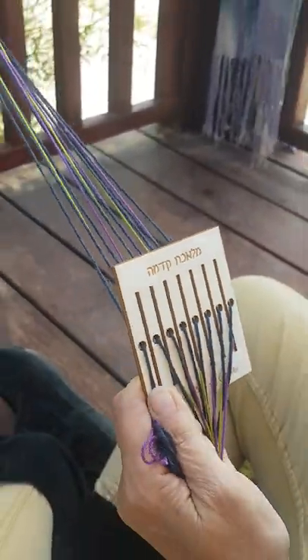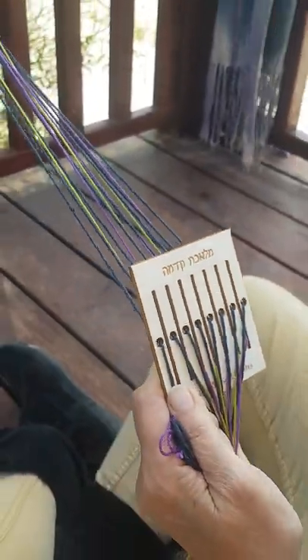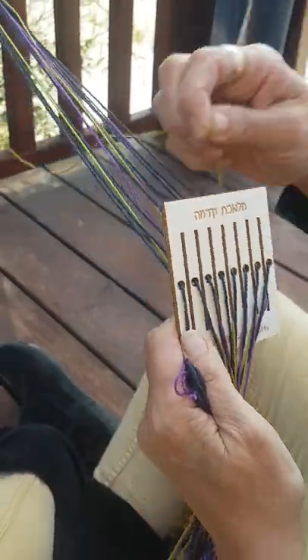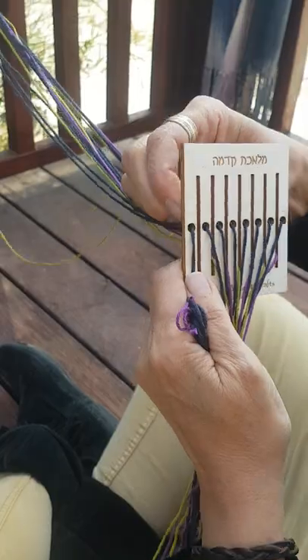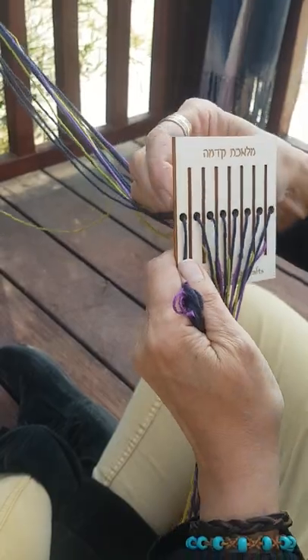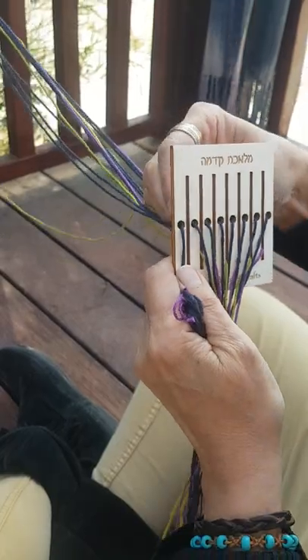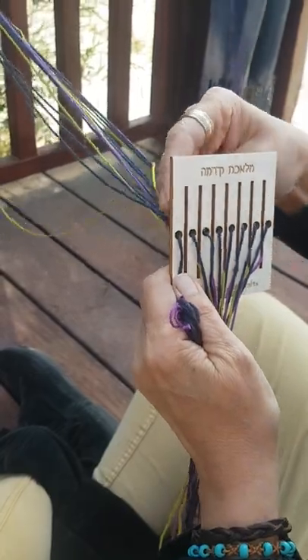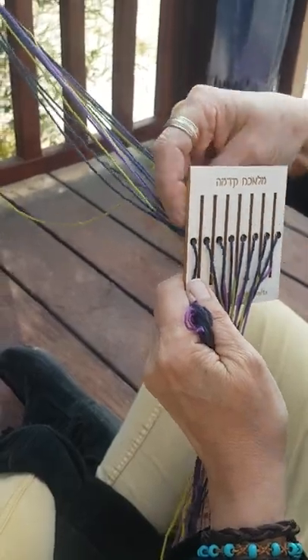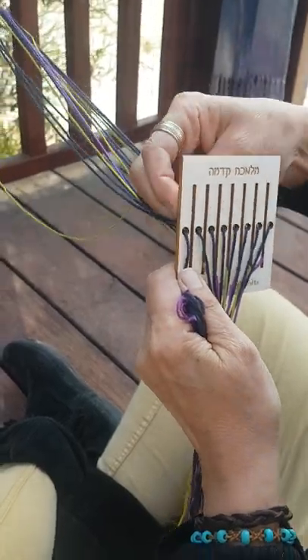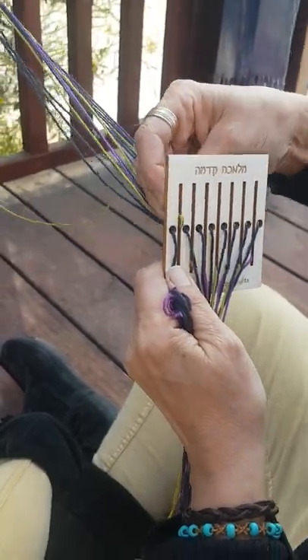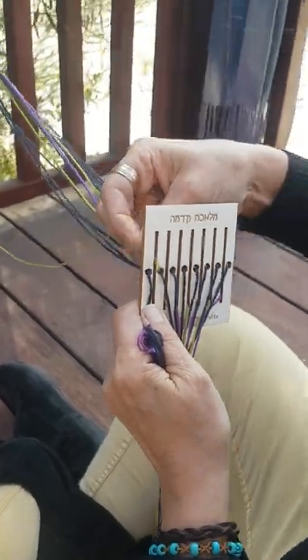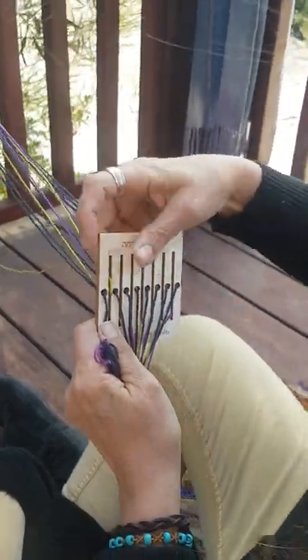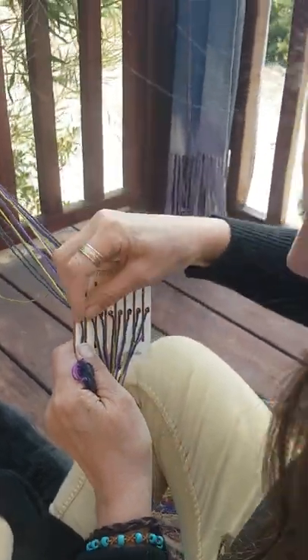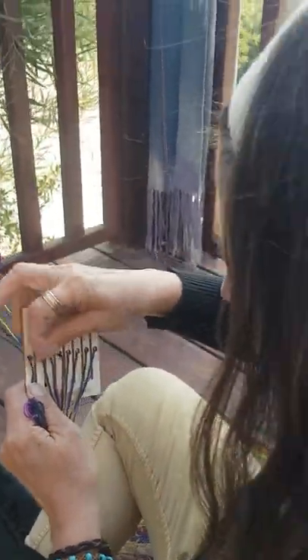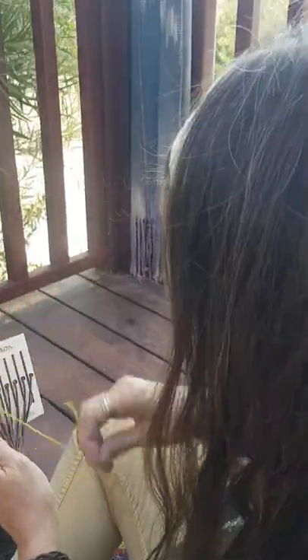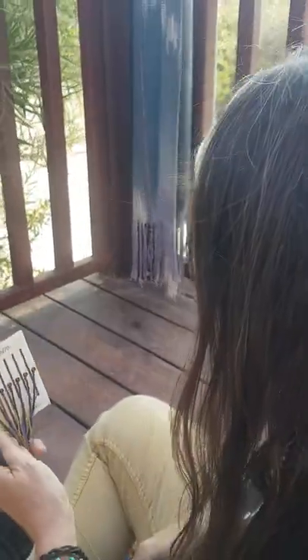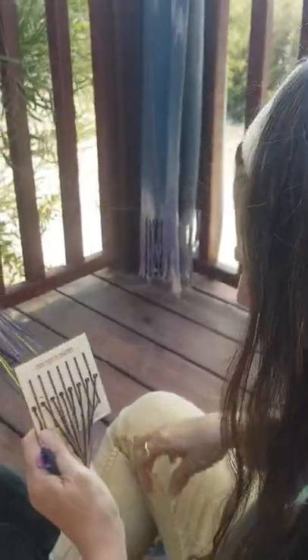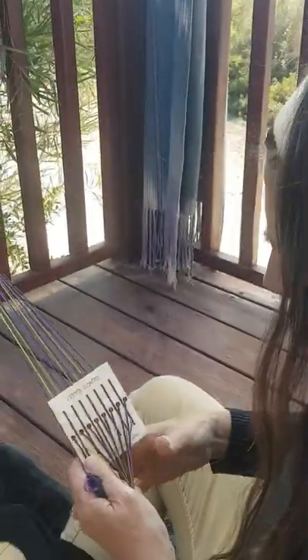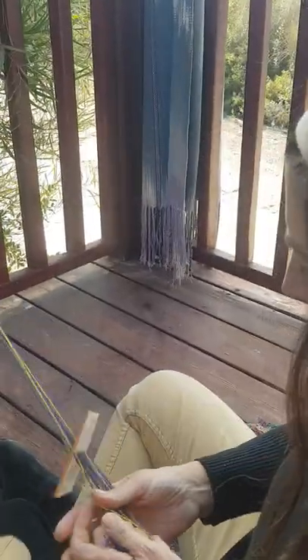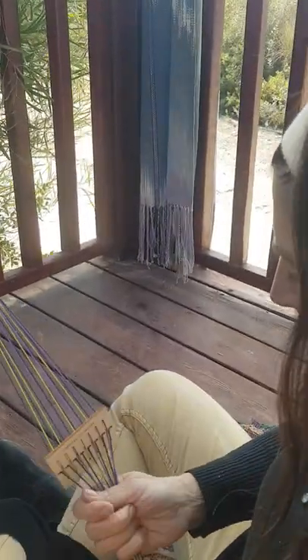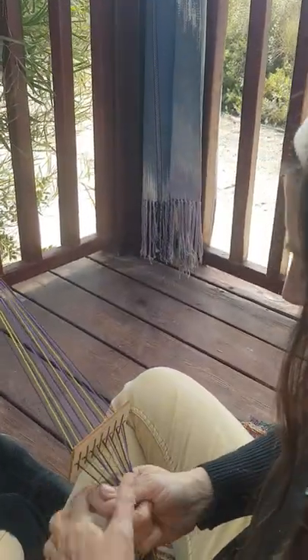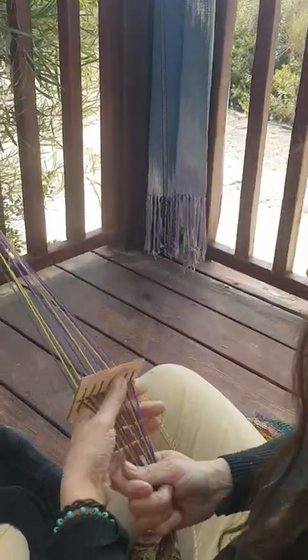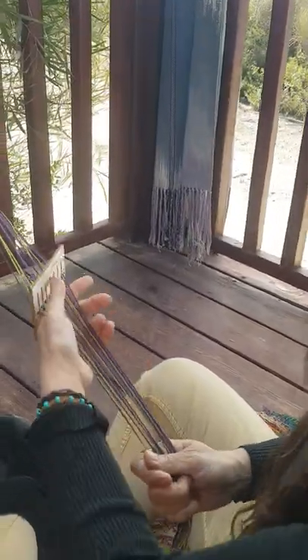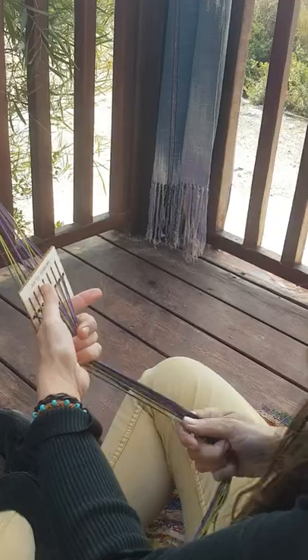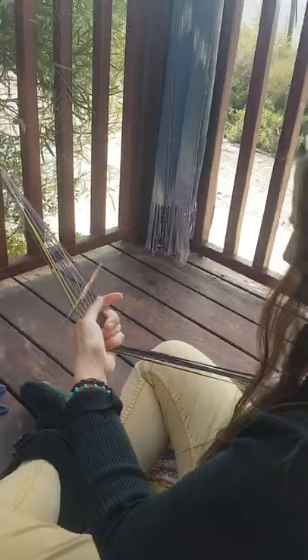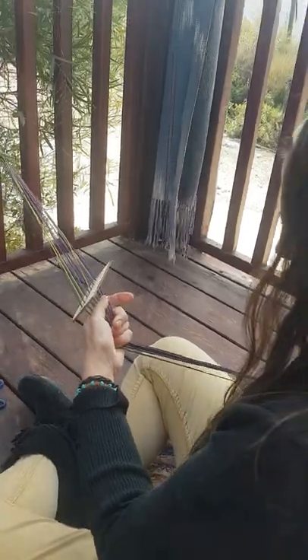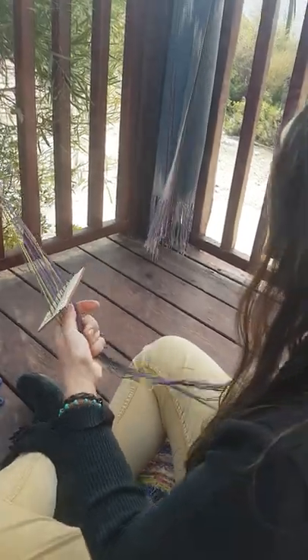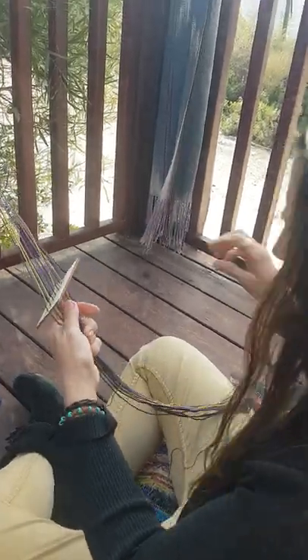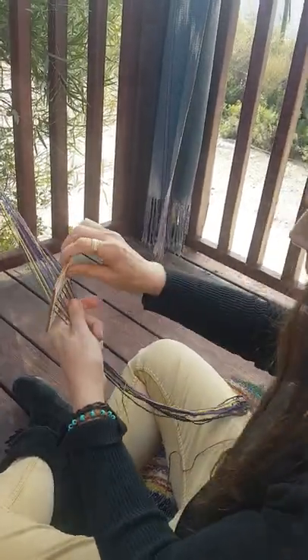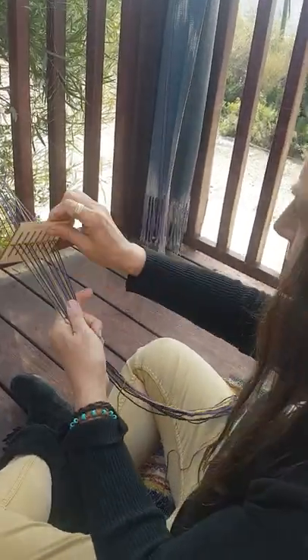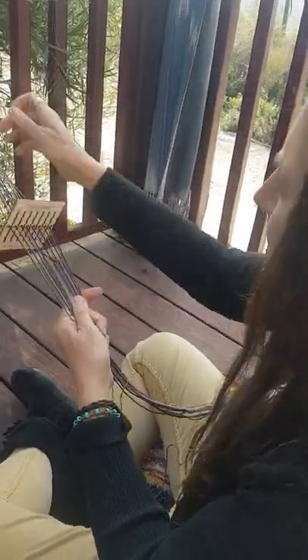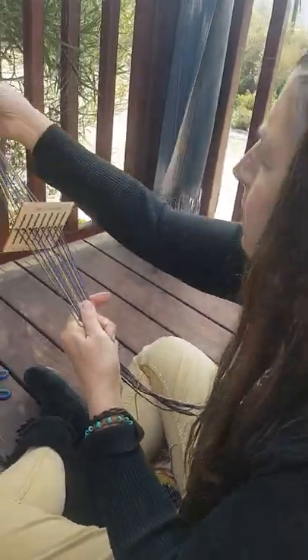We're just going to double up on green here. Here's the threaded loom.